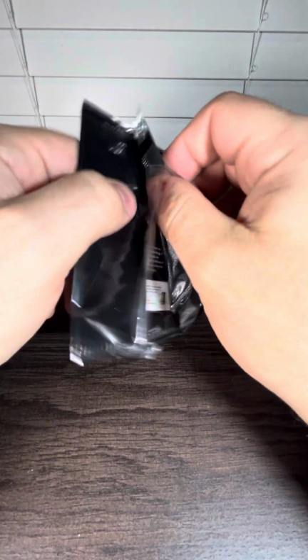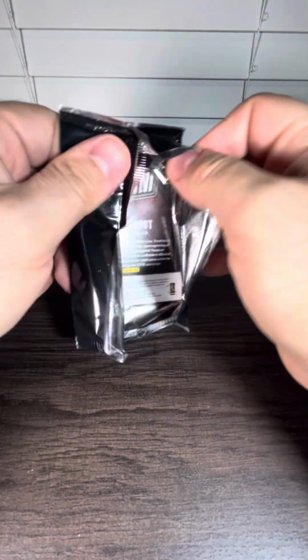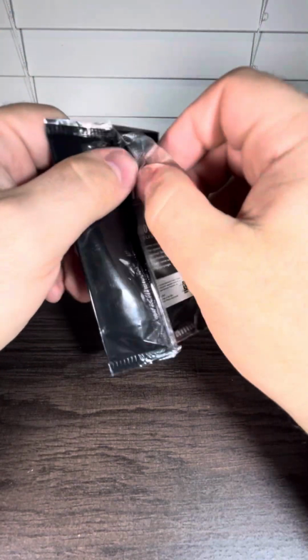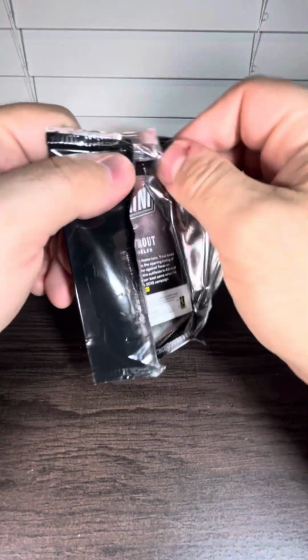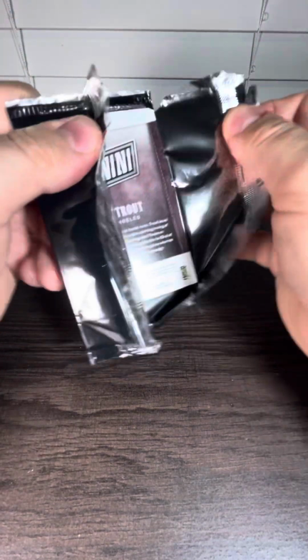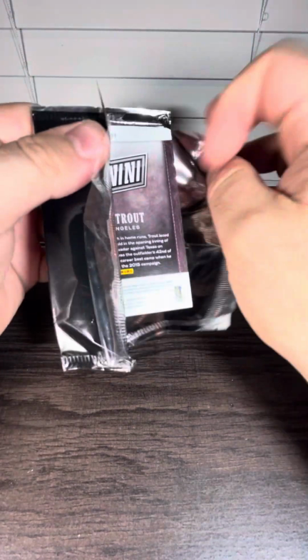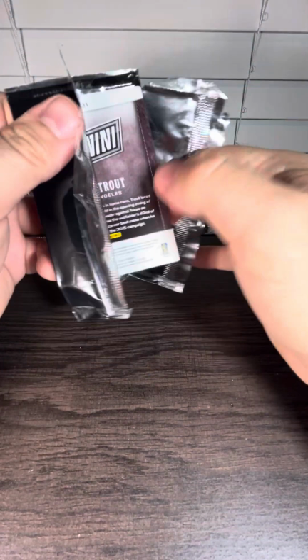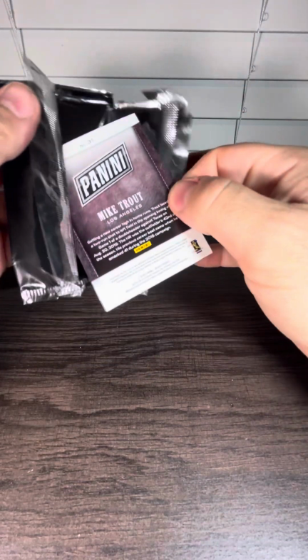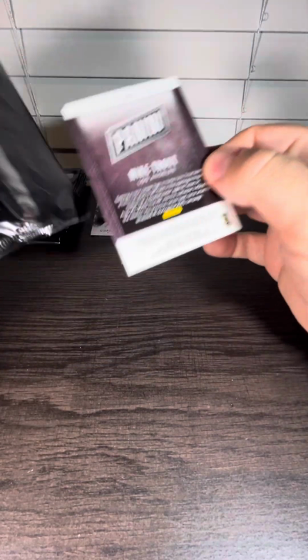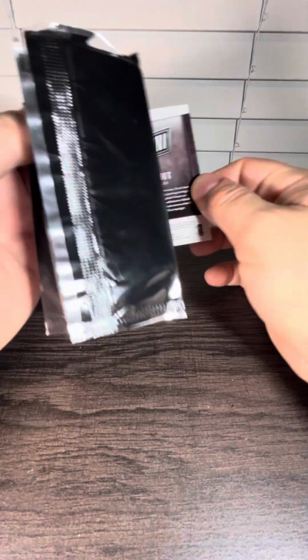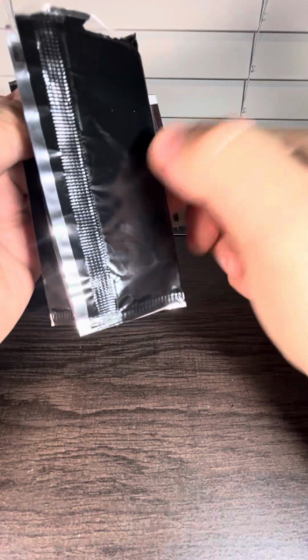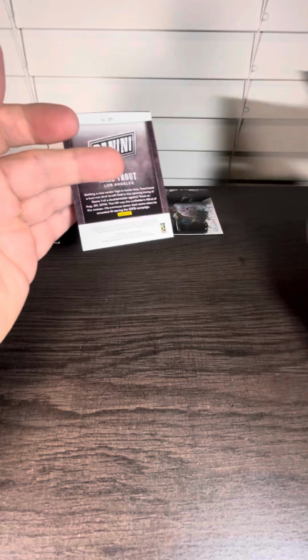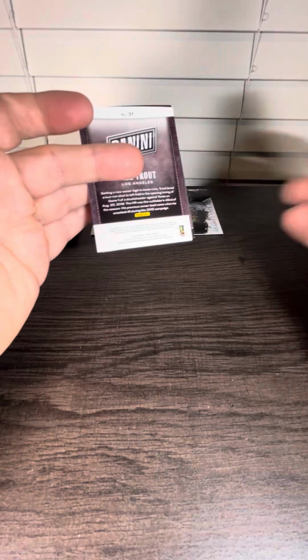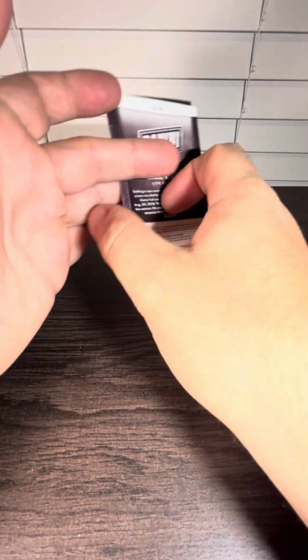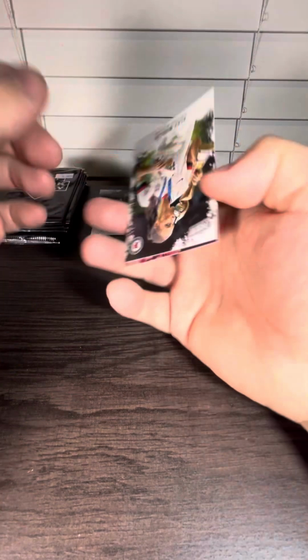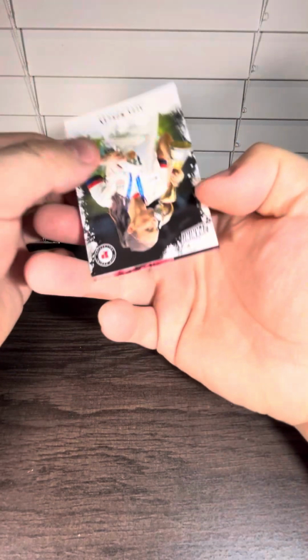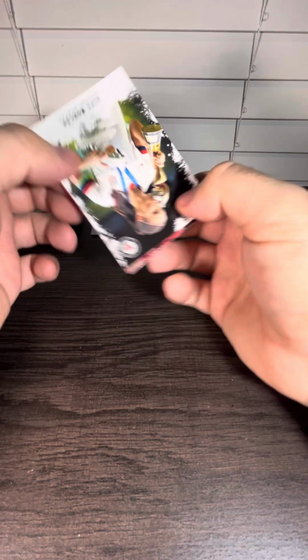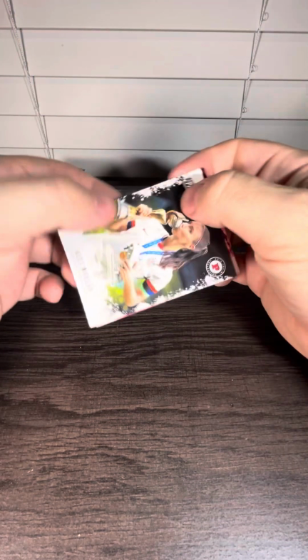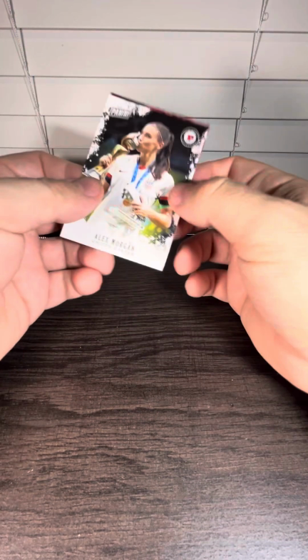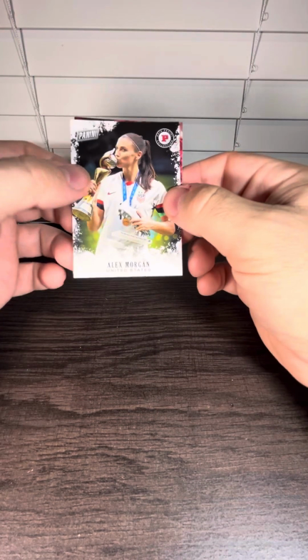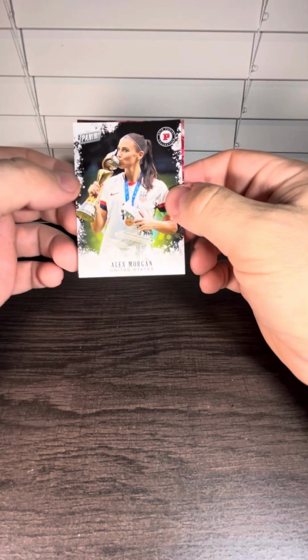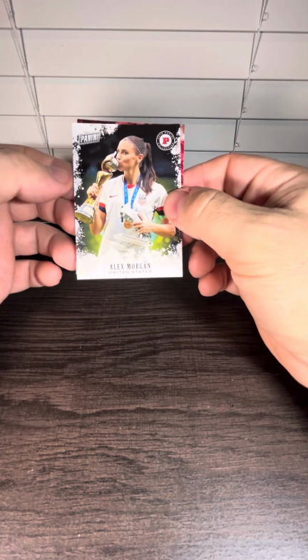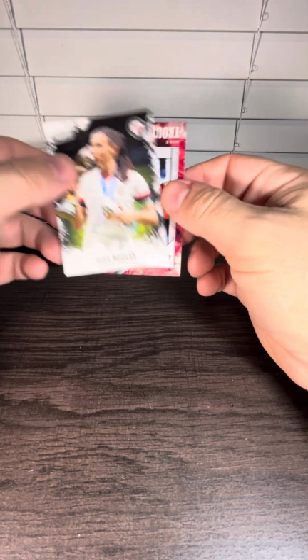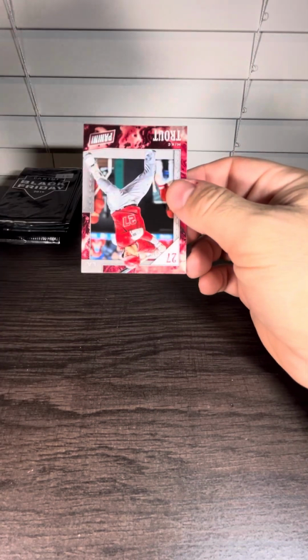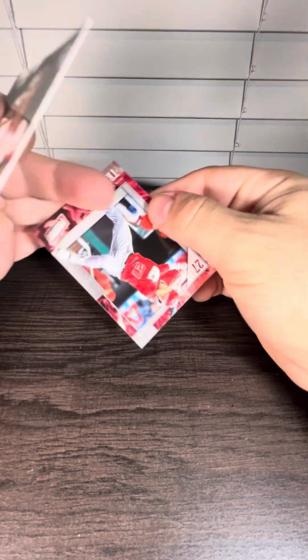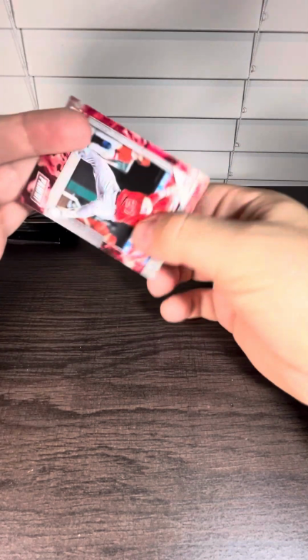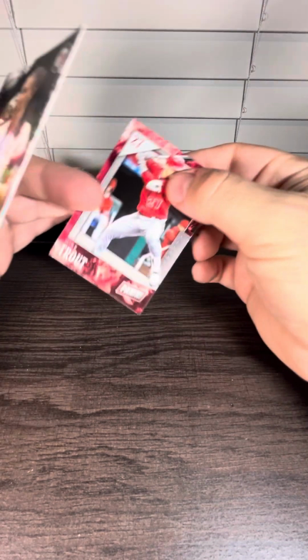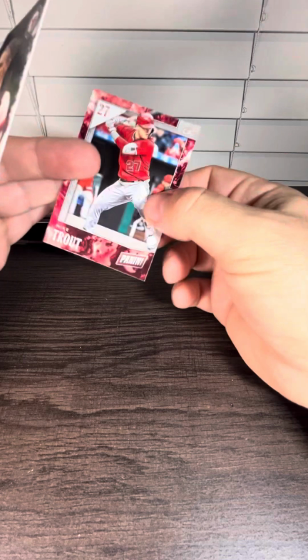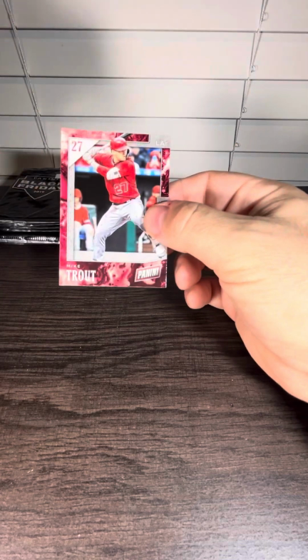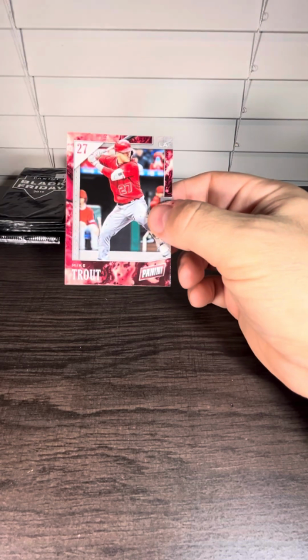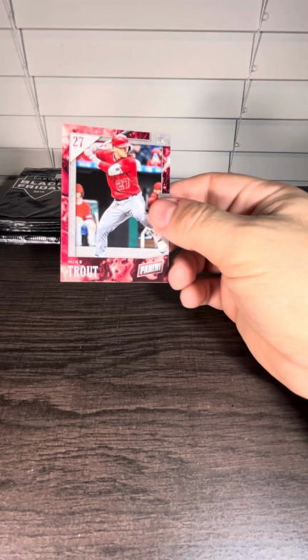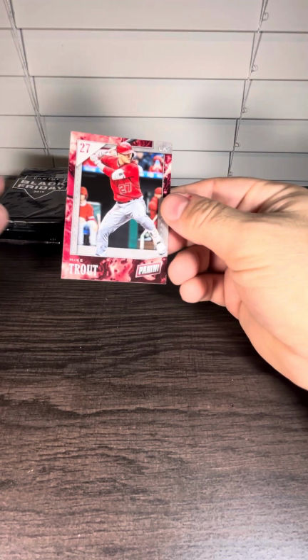Mike Trout. So you can get Shohei, I bet. Nice if it was numbered. Alex Morgan. Mike Trout.